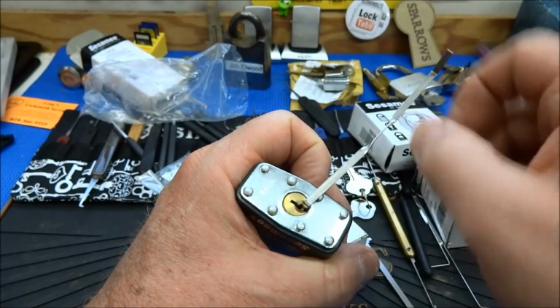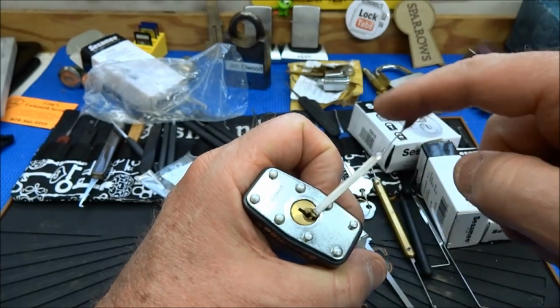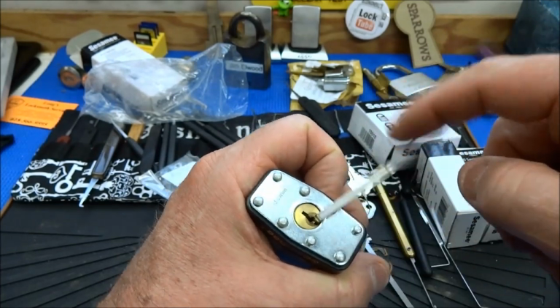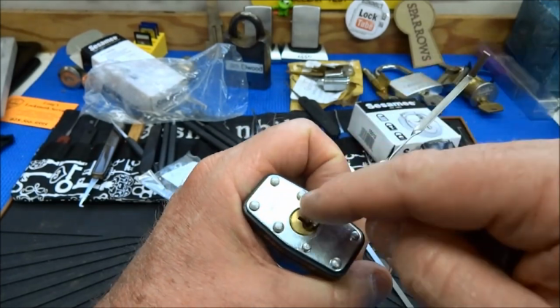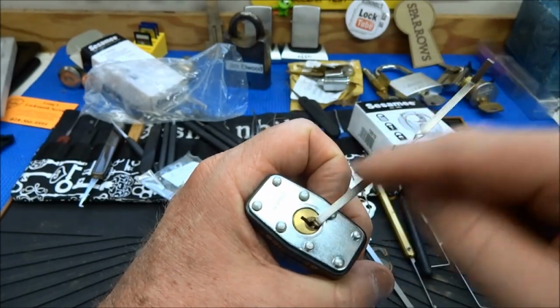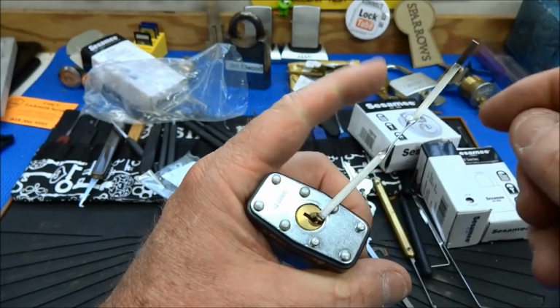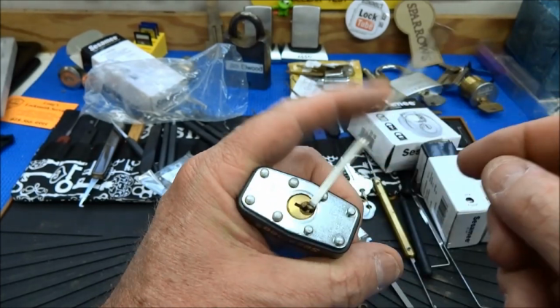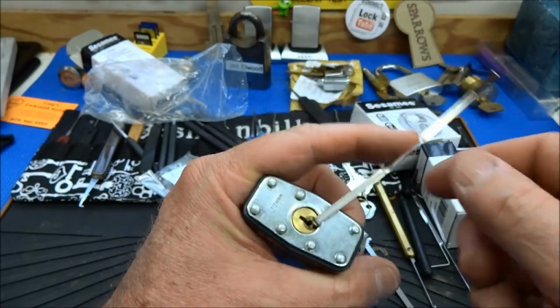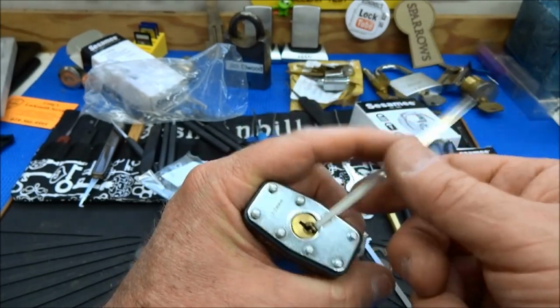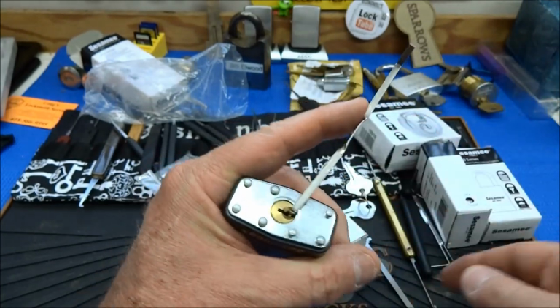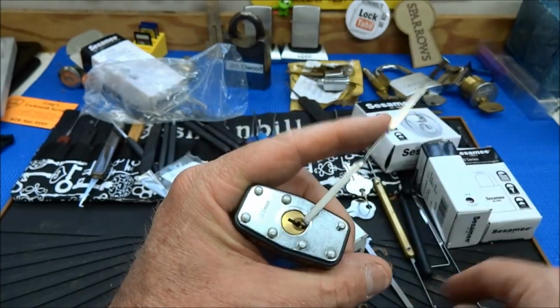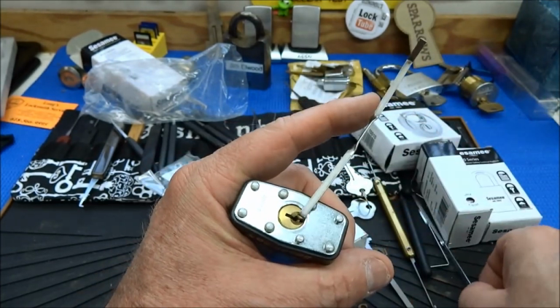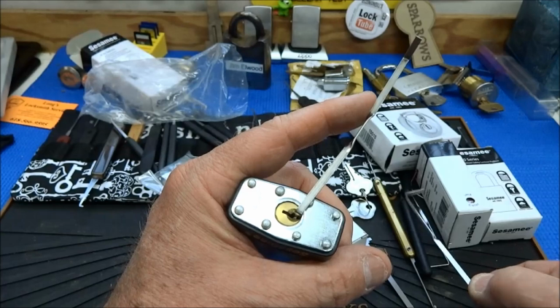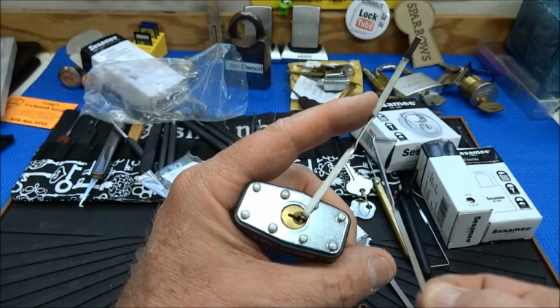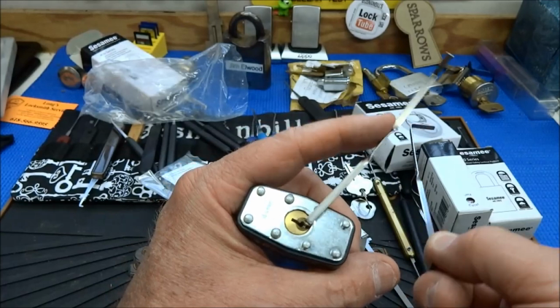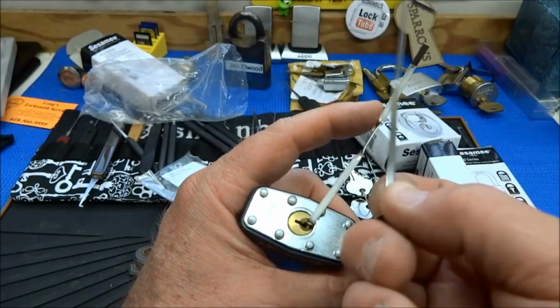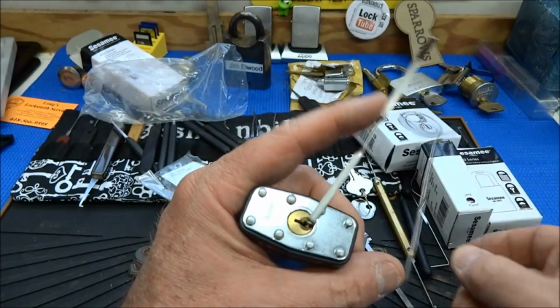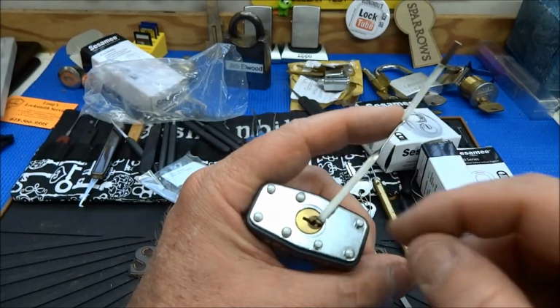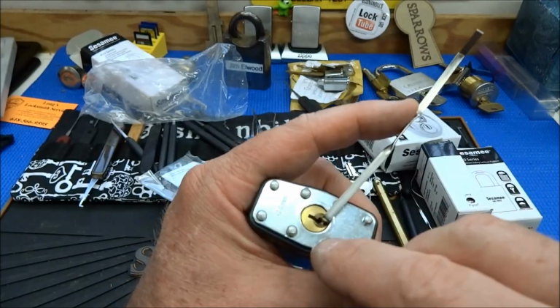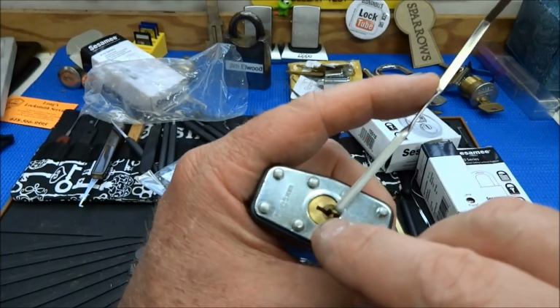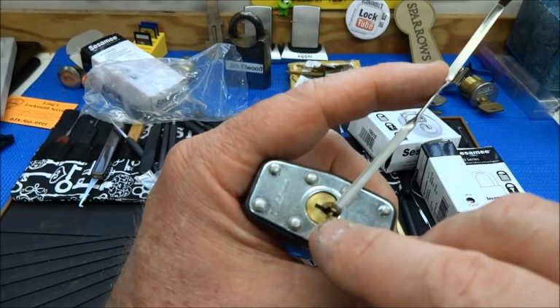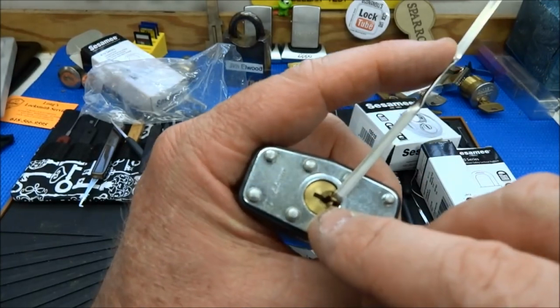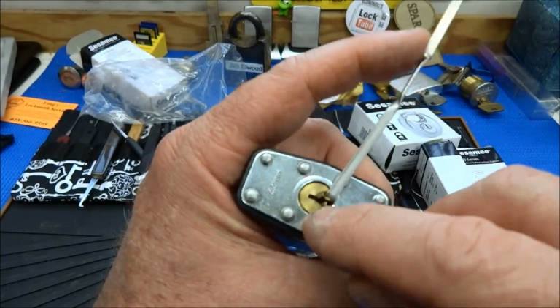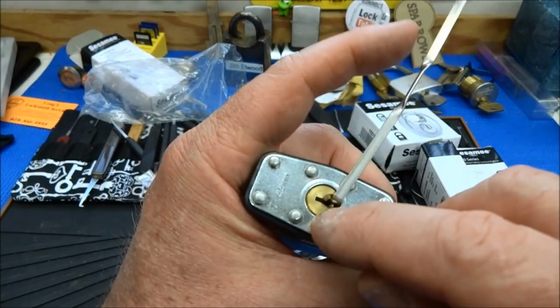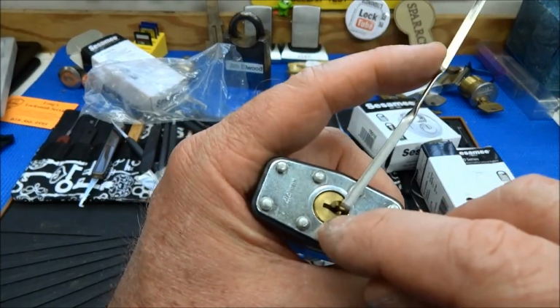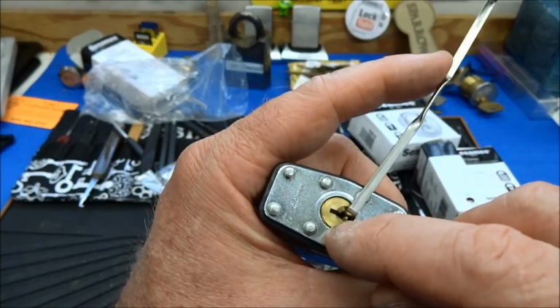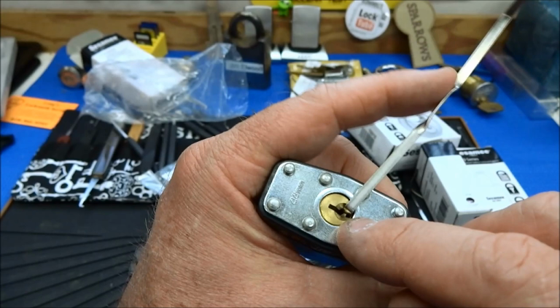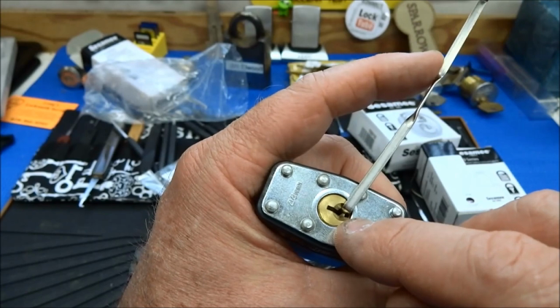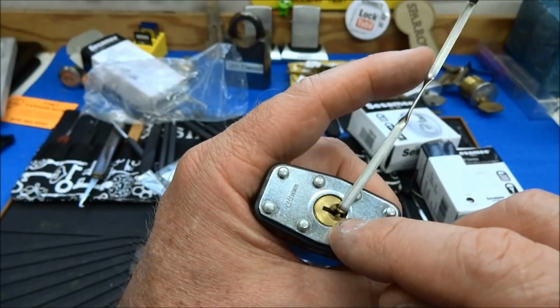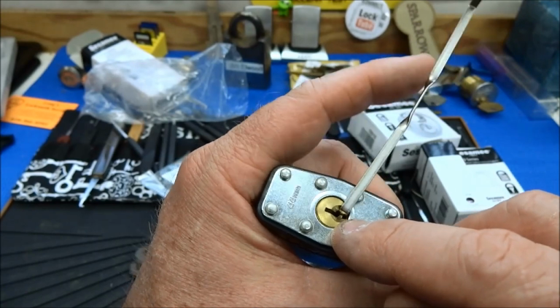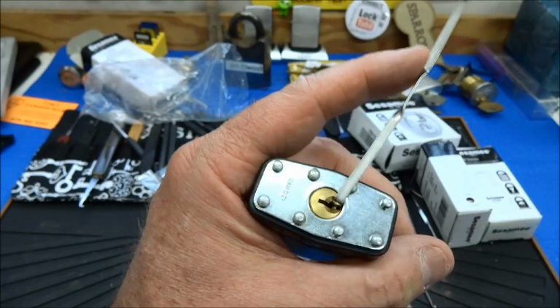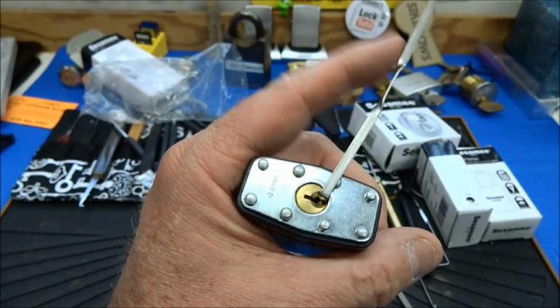That fits perfectly — this is a wide tension wrench. And it doesn't matter which one; all of the tension wrenches will work in the bottom of this one because of the way the key warding is. So you can use the small, medium, or wide.